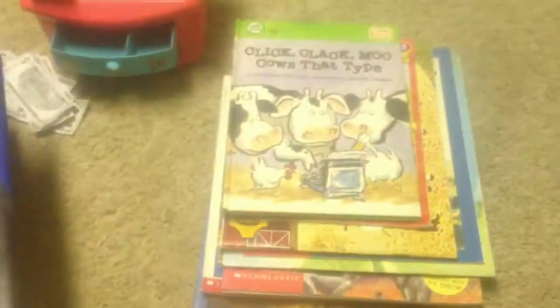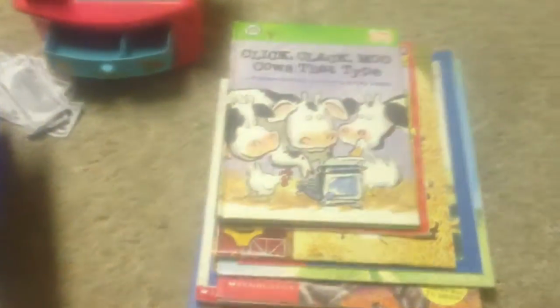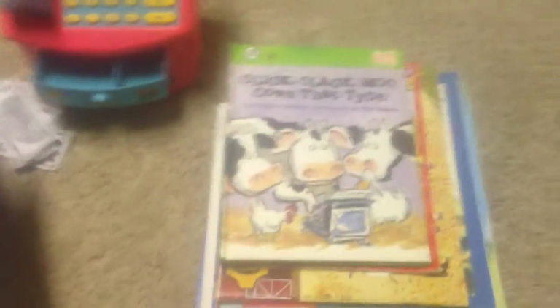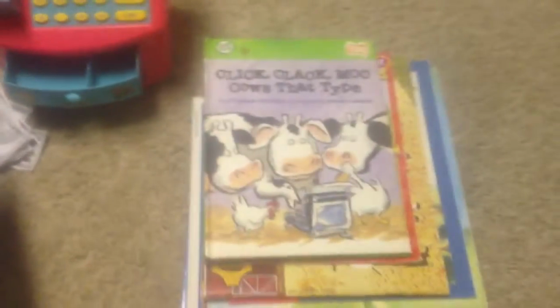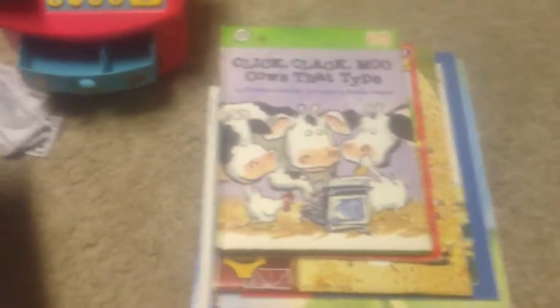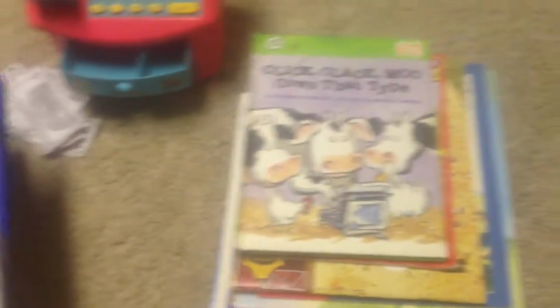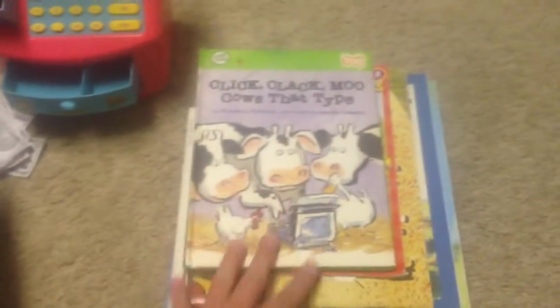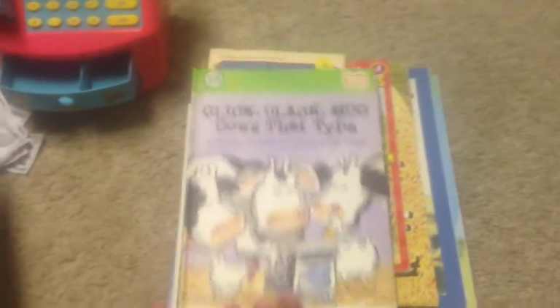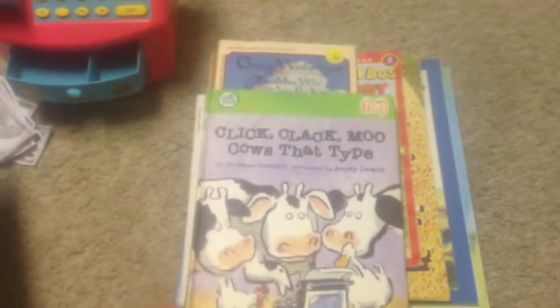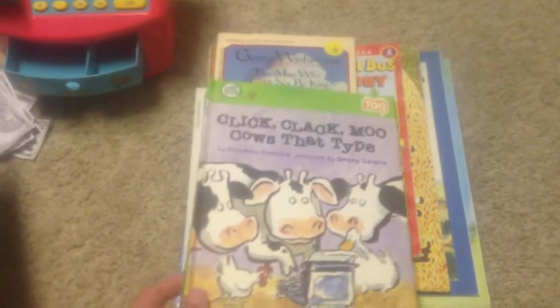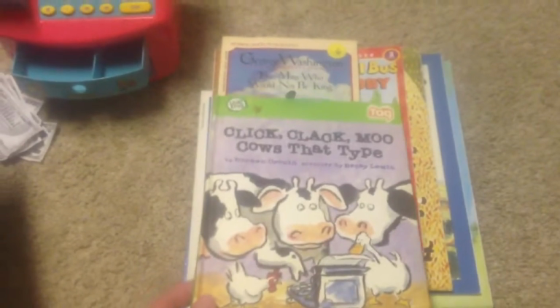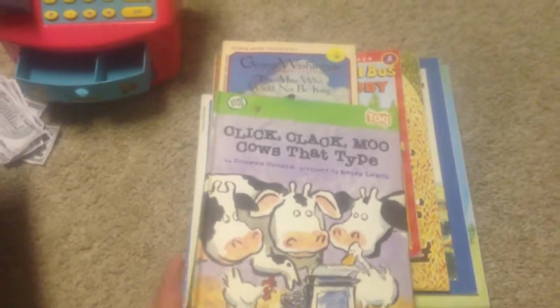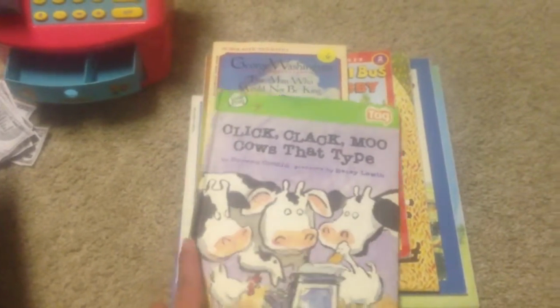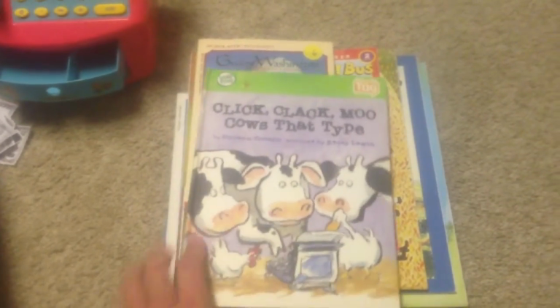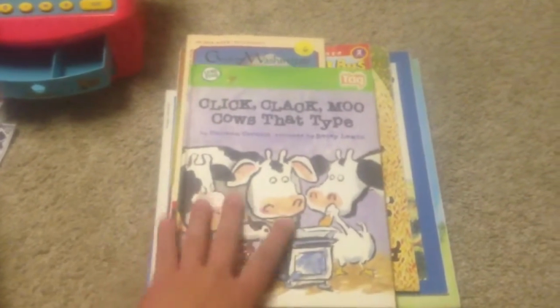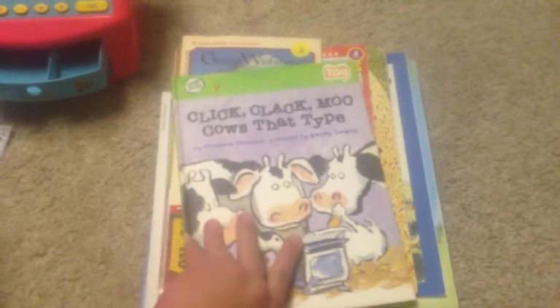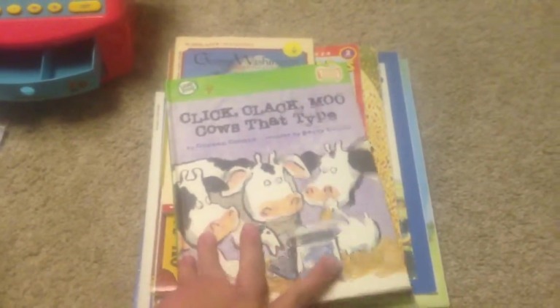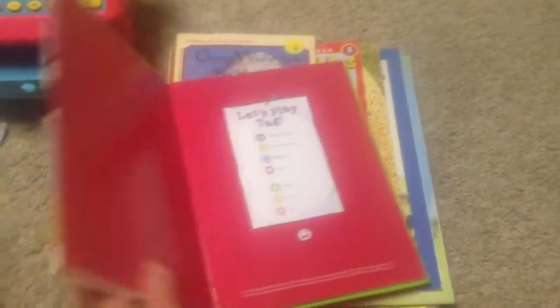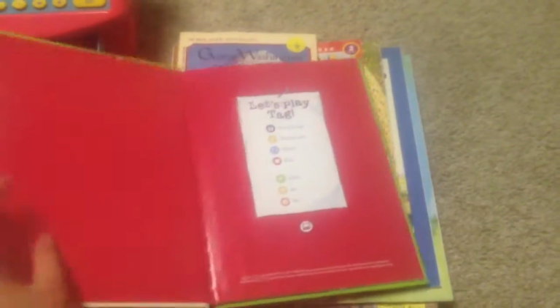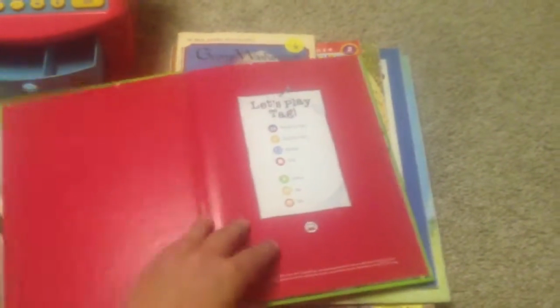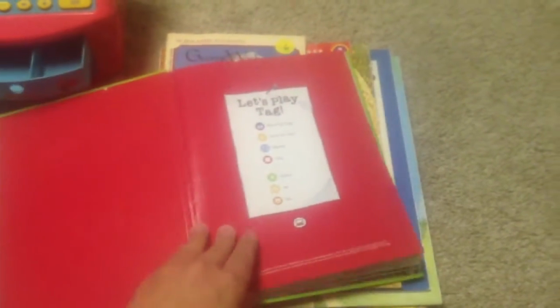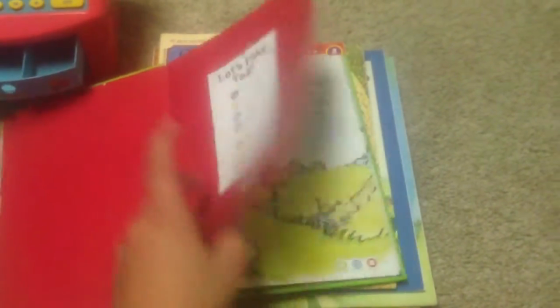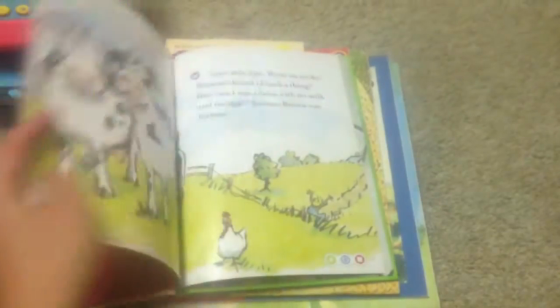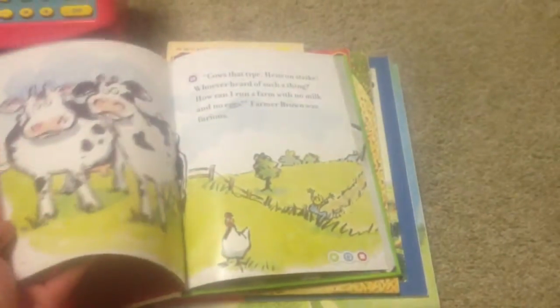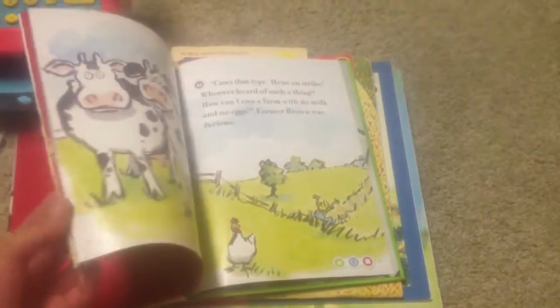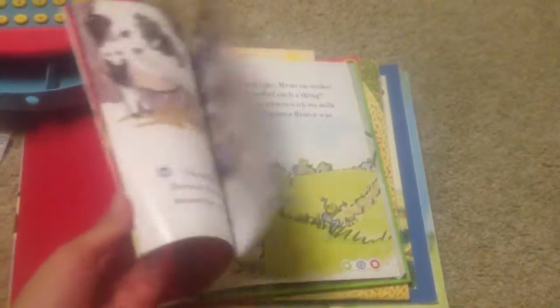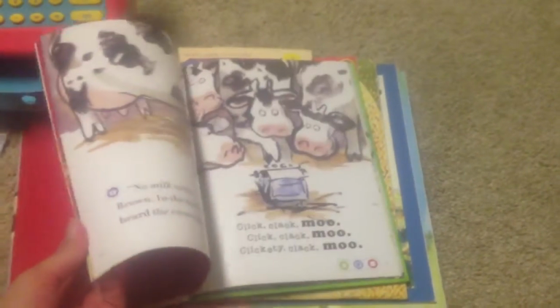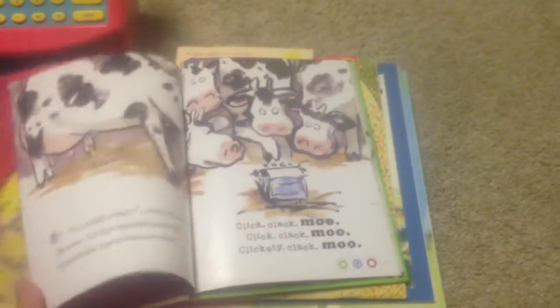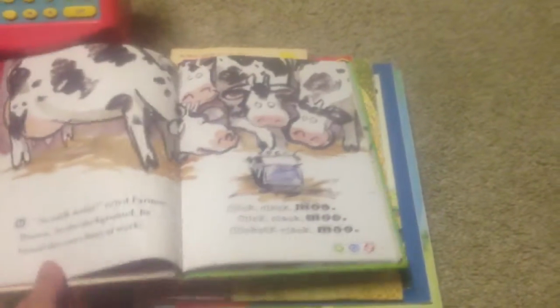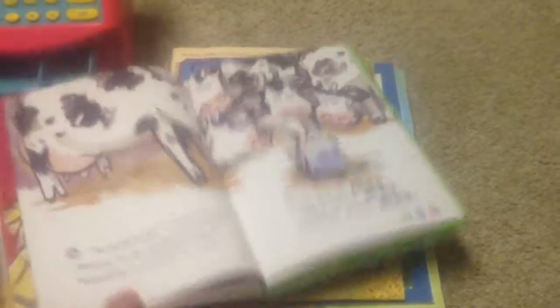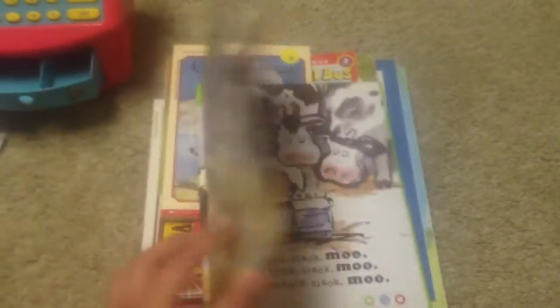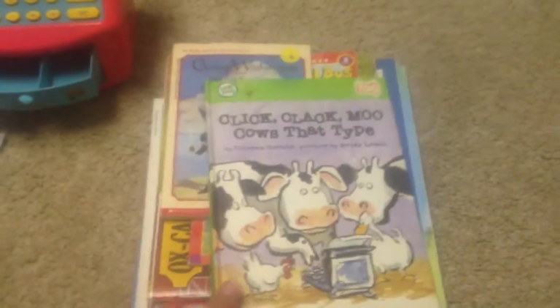This is actually for a friend of mine whose daughter has a Tag. Whenever I find these I pick them up for her because they're pretty expensive in the store. We like the story Click Clack Moo and I thought she would really enjoy this.